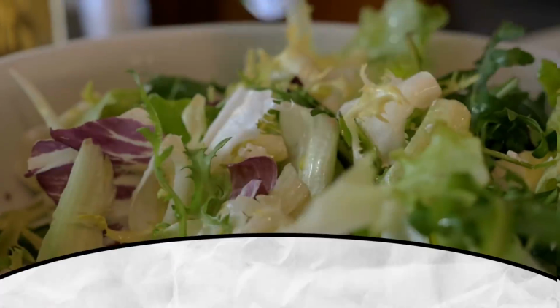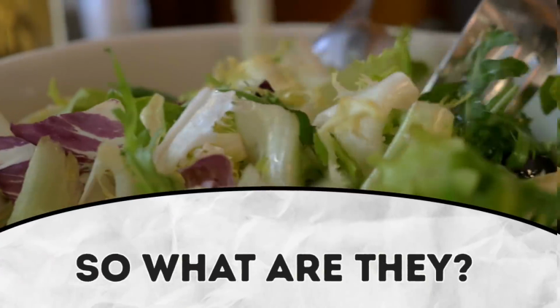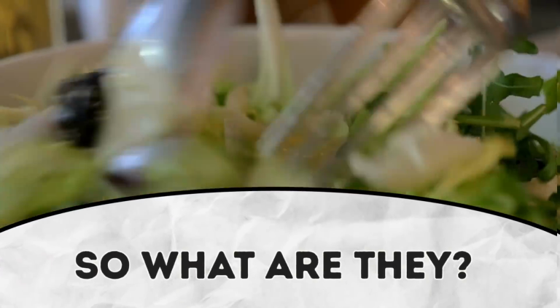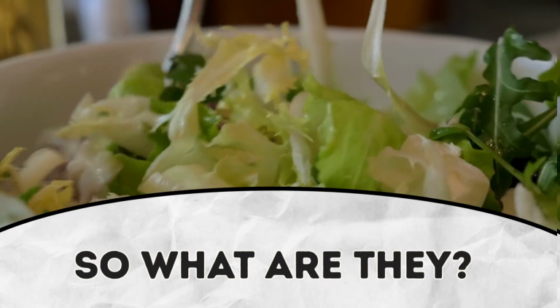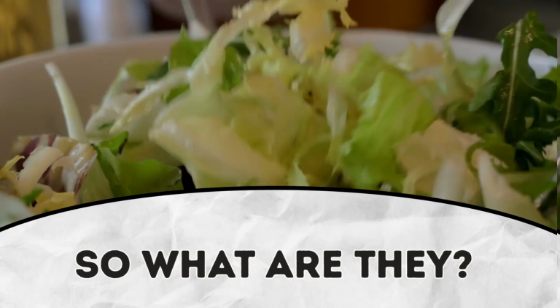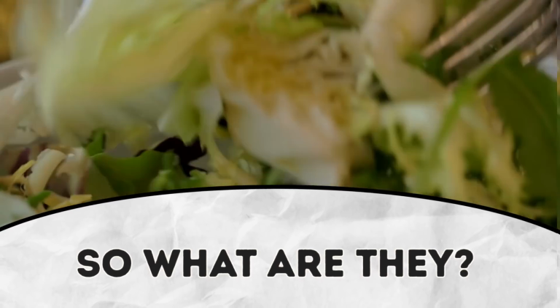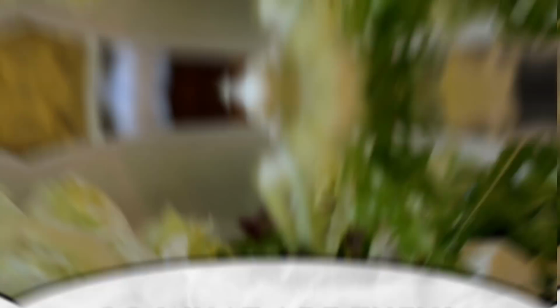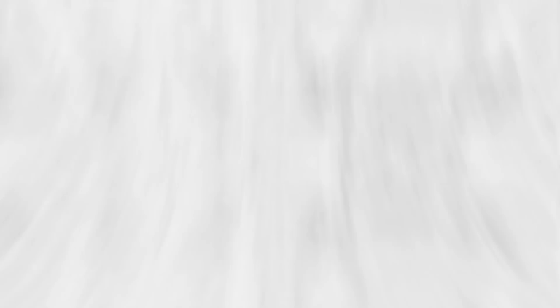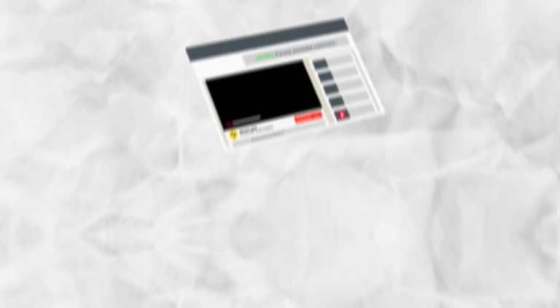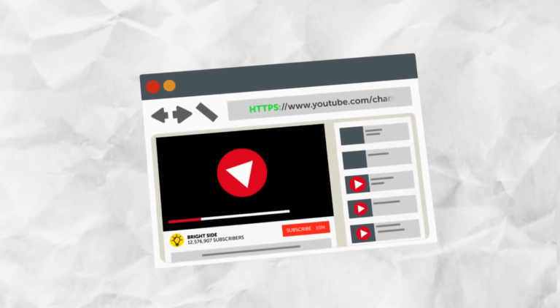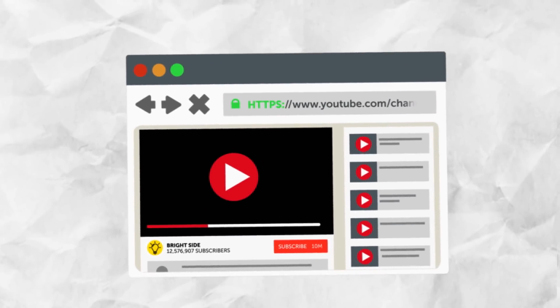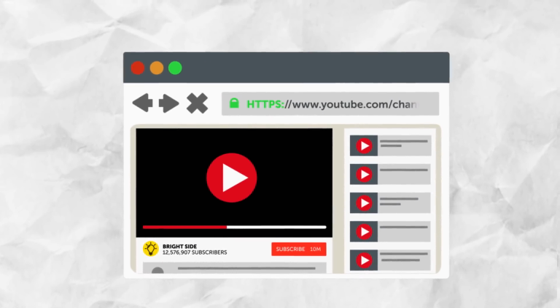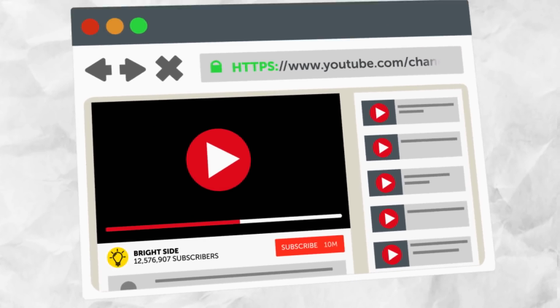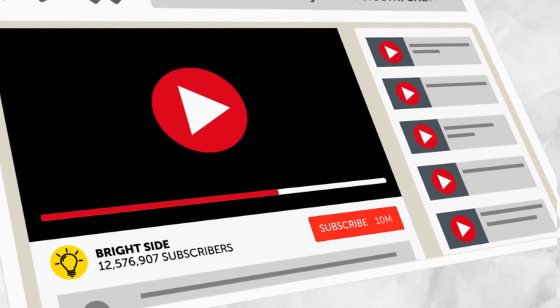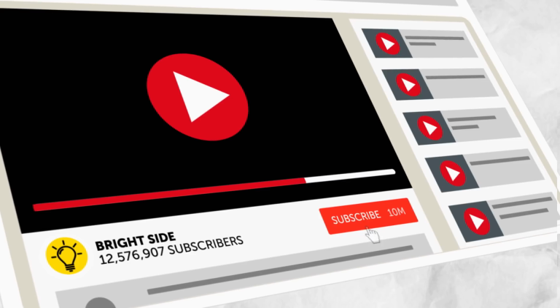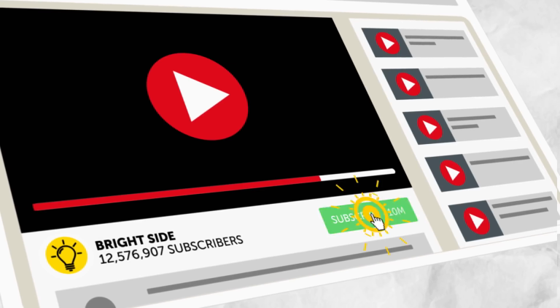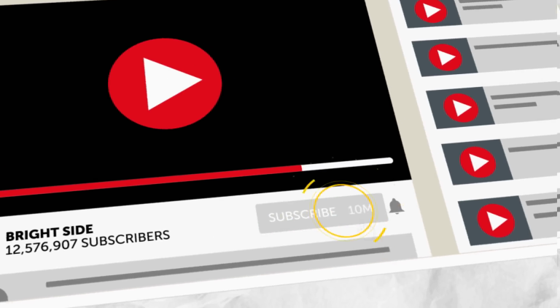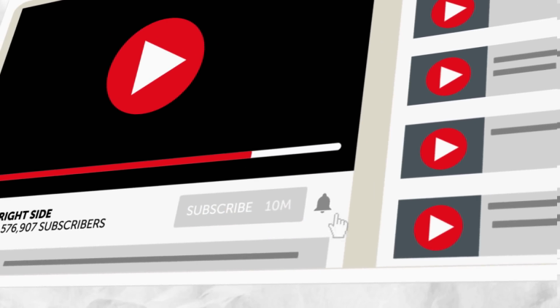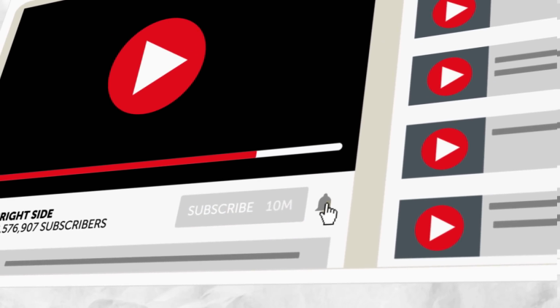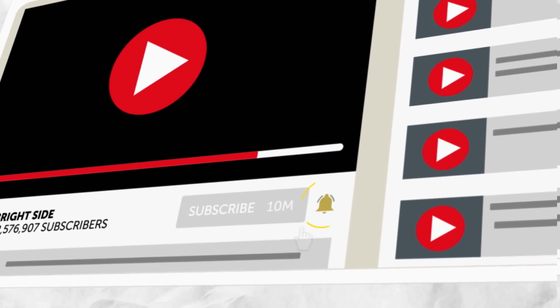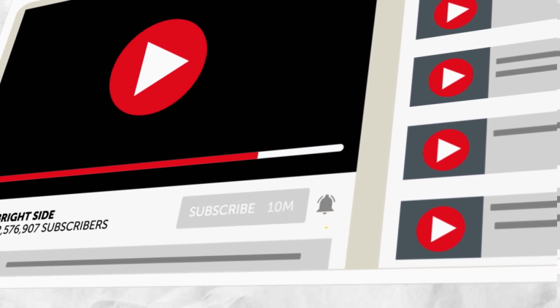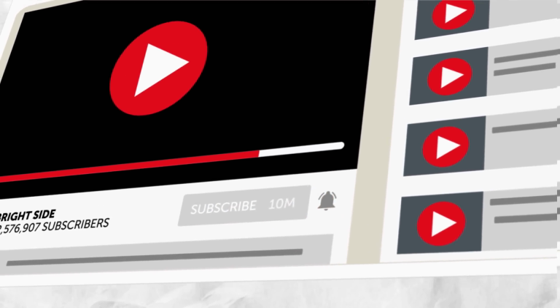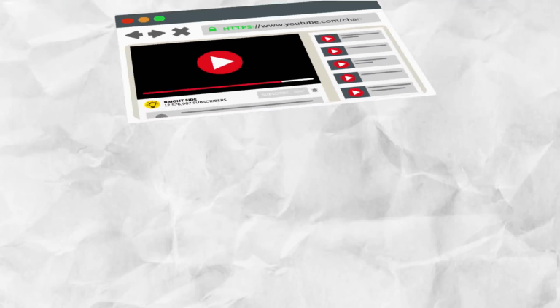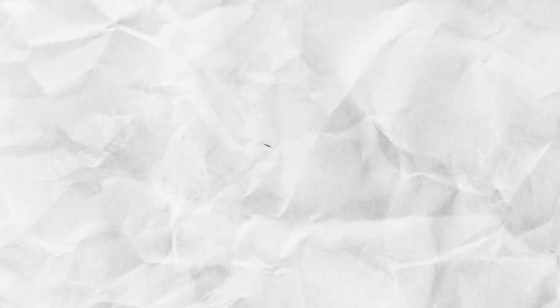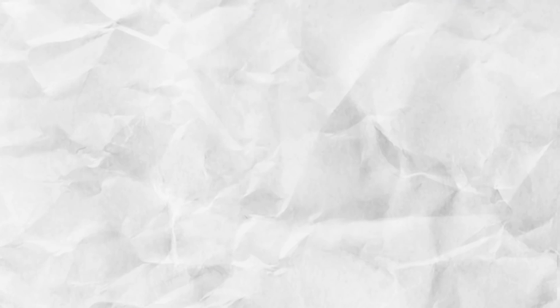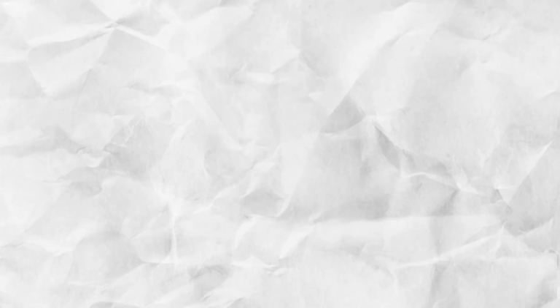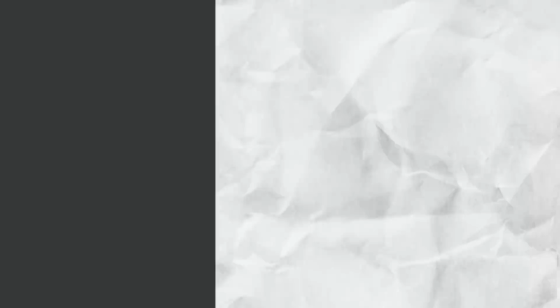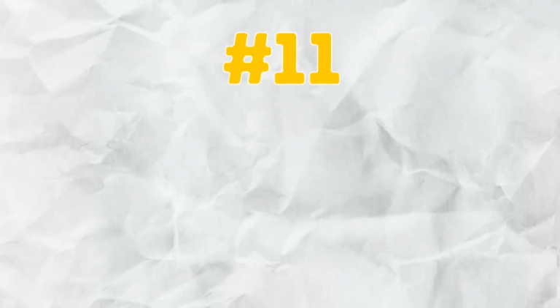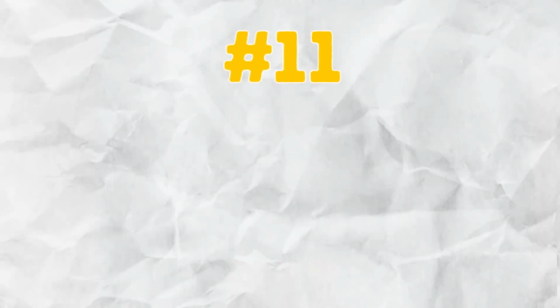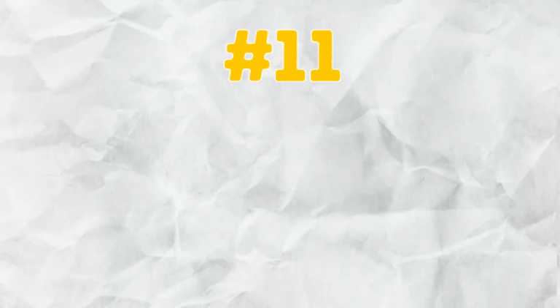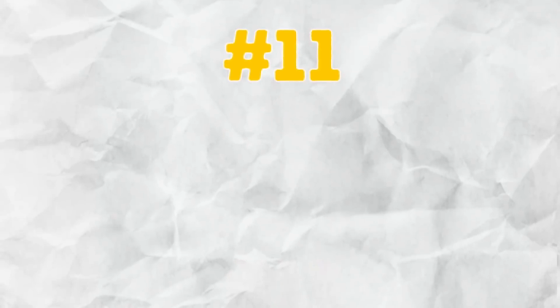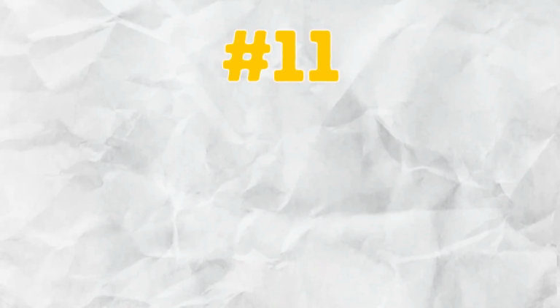So what are they? Let's figure it out together. But before we start, remember to subscribe to our channel, turn on notifications, and then you won't miss any of our new videos. Counting down from number 11.